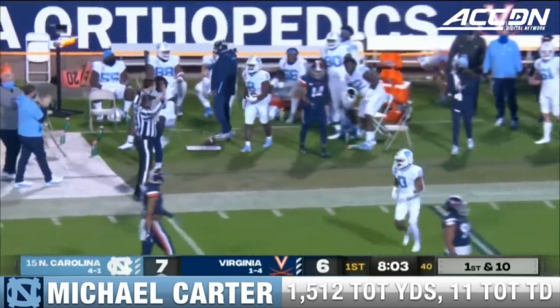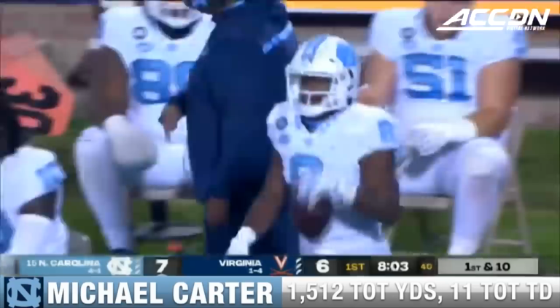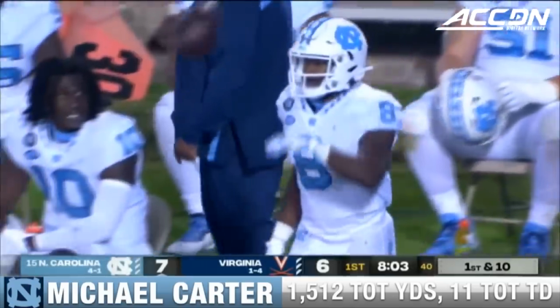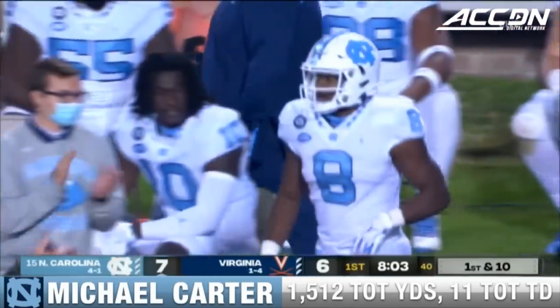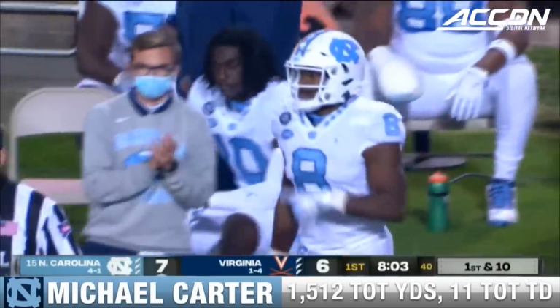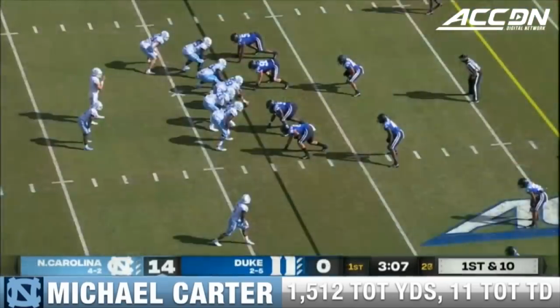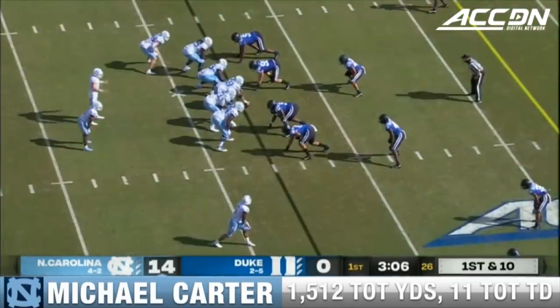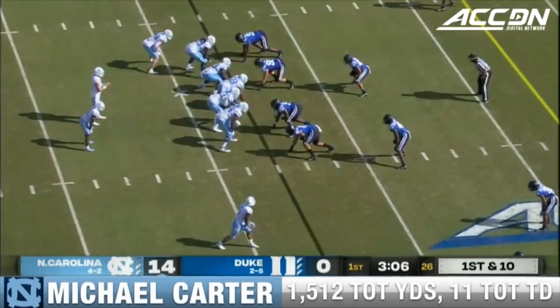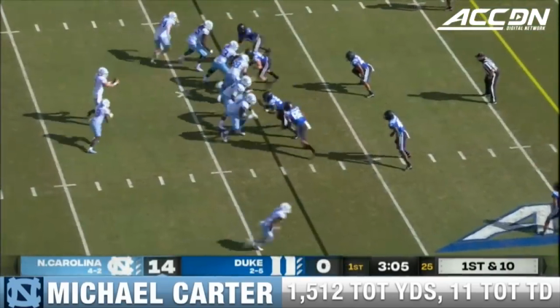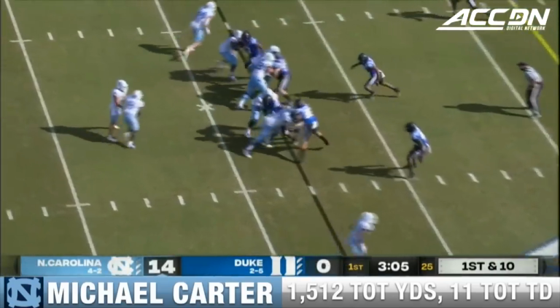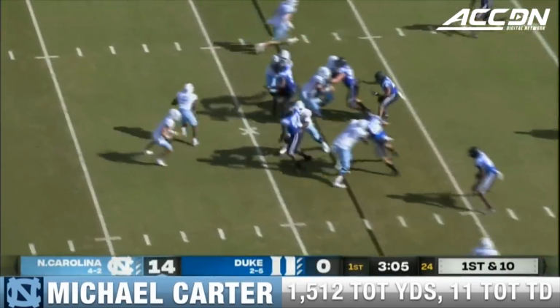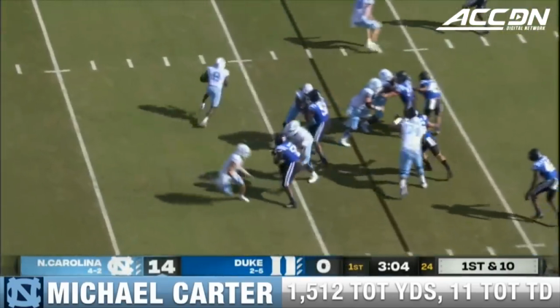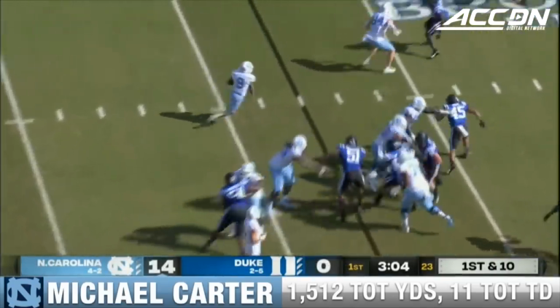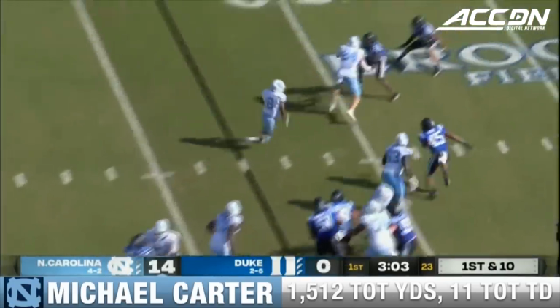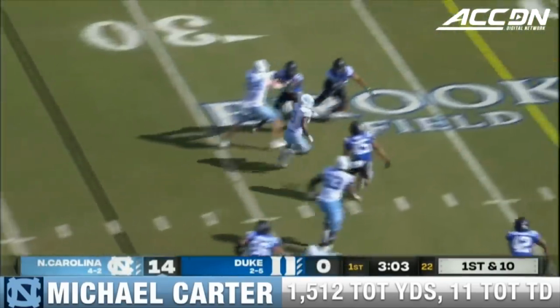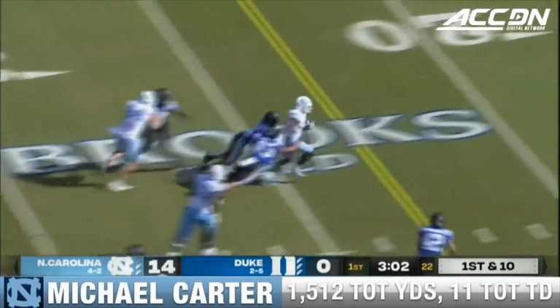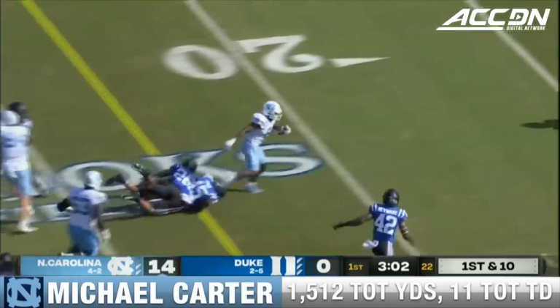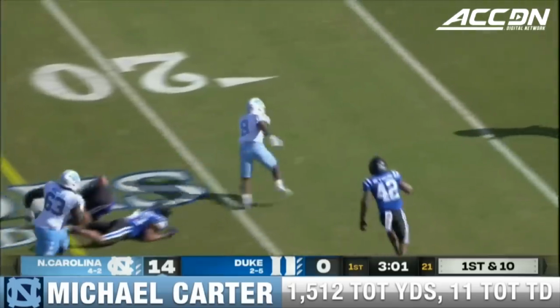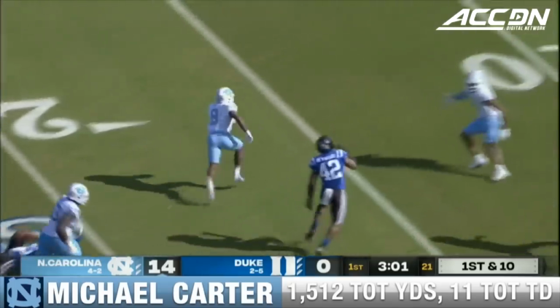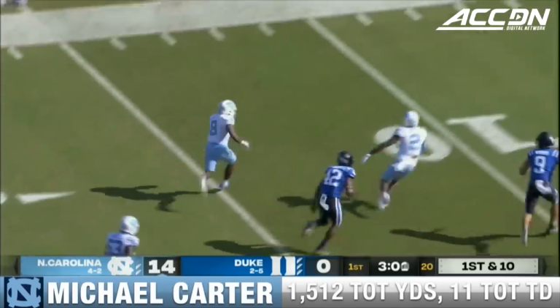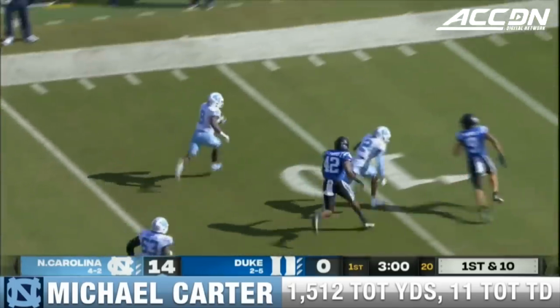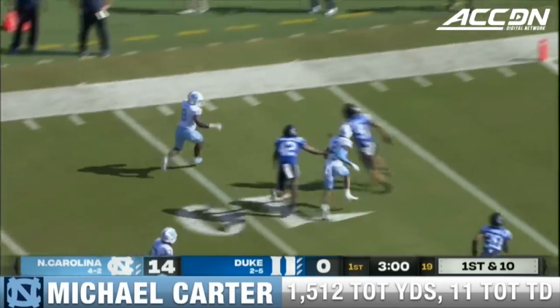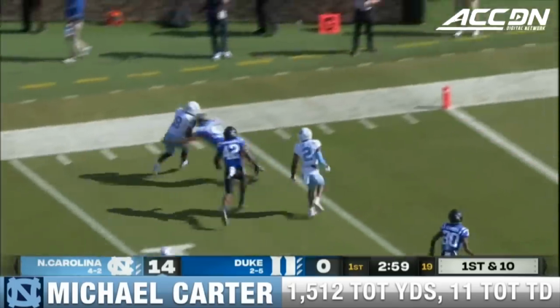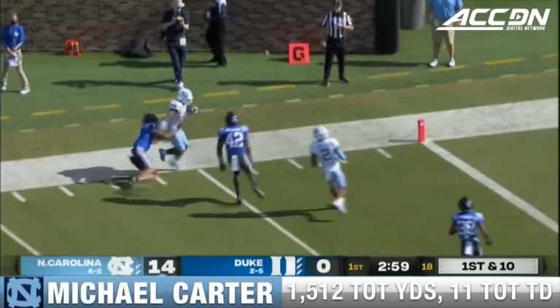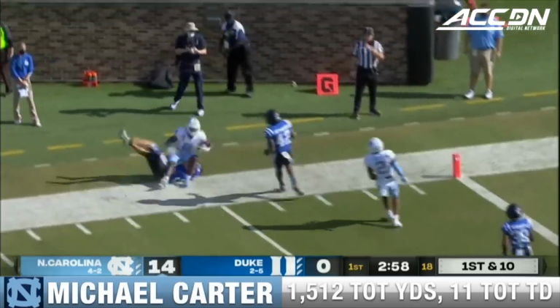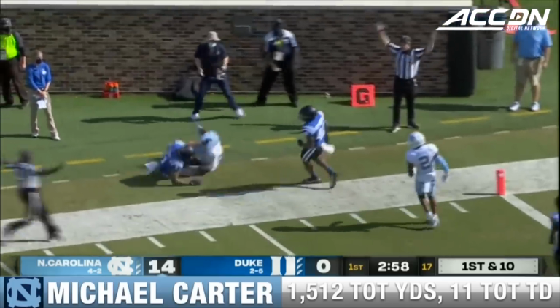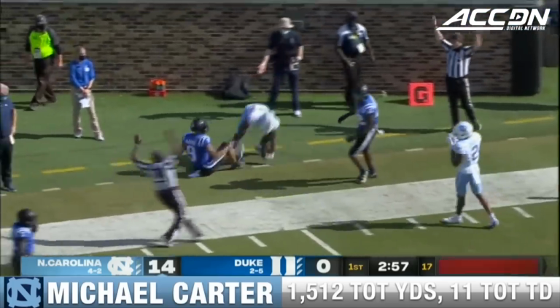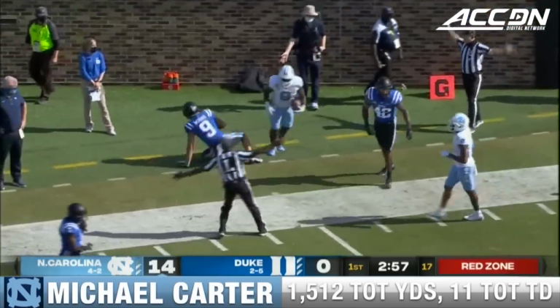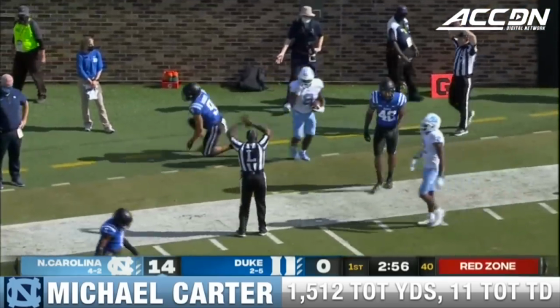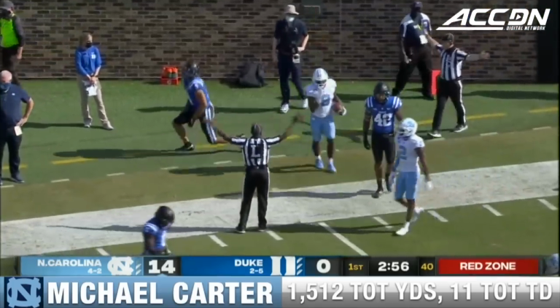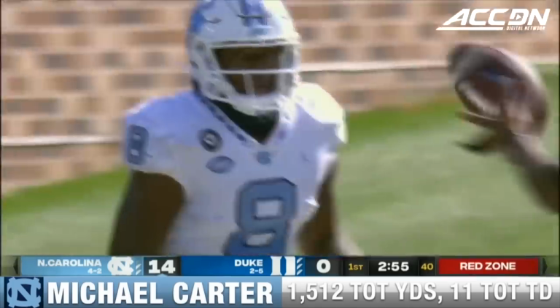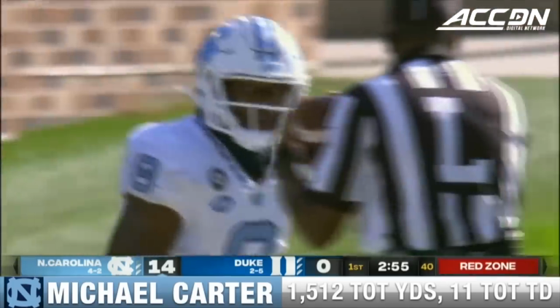He has 38. Williams and Carter — the only two backs from the same team over 100 yards per game this season. There goes Michael Carter. Carter inside the 10 and ushered out at the 6. First down and goal for UNC.